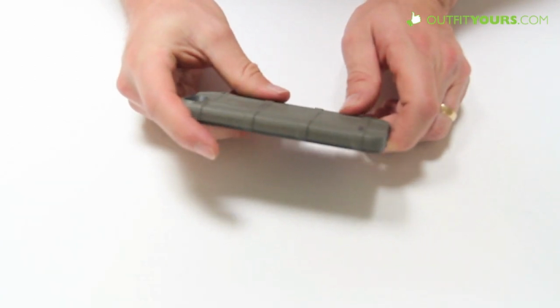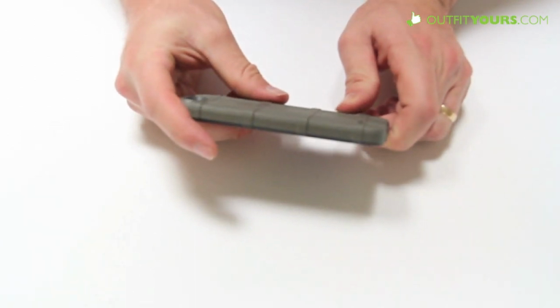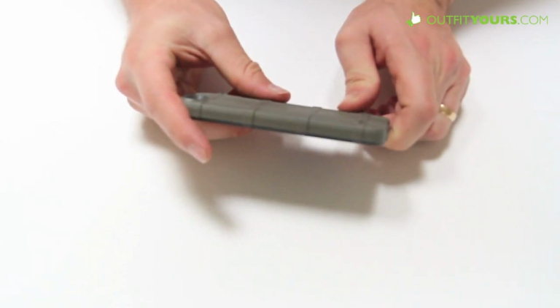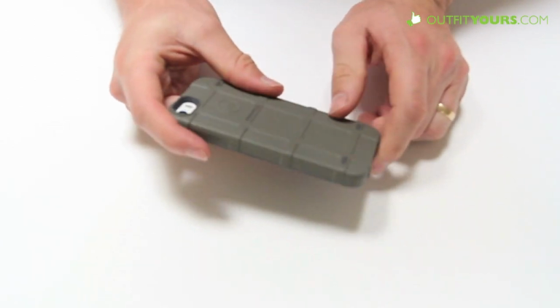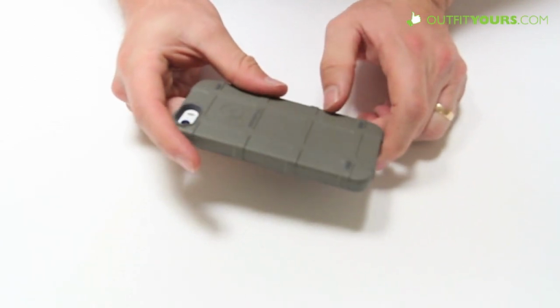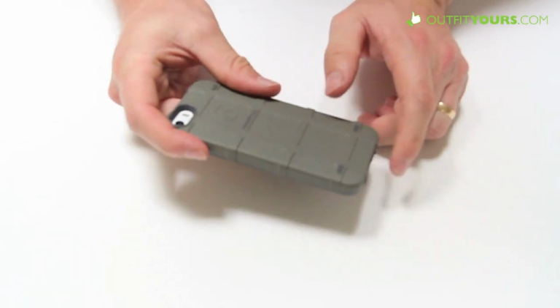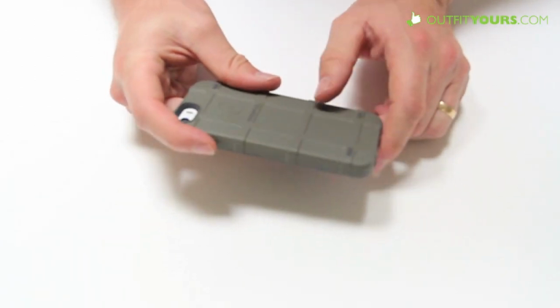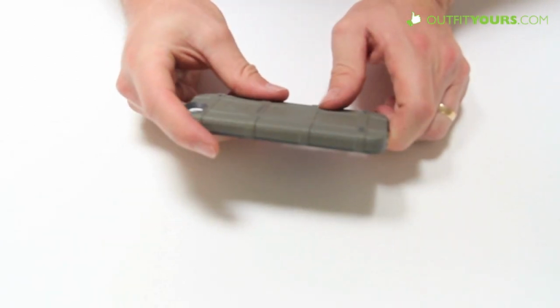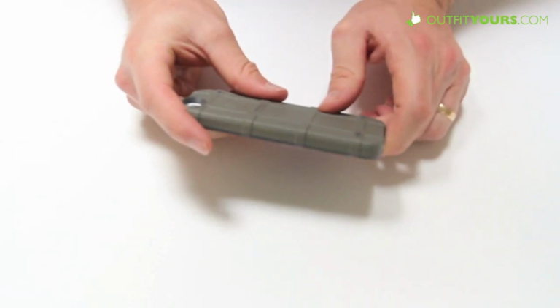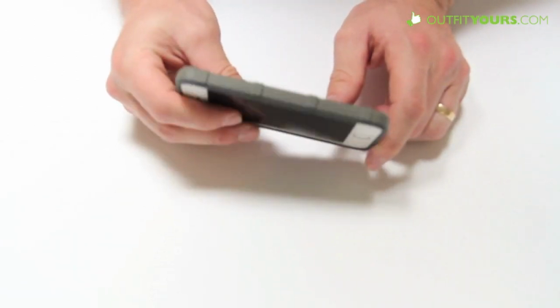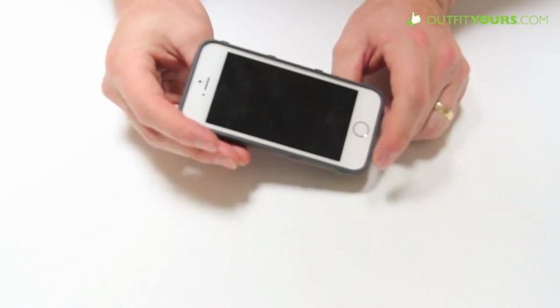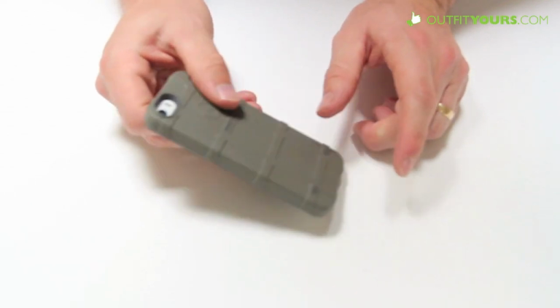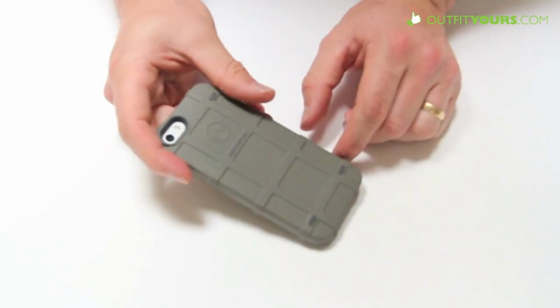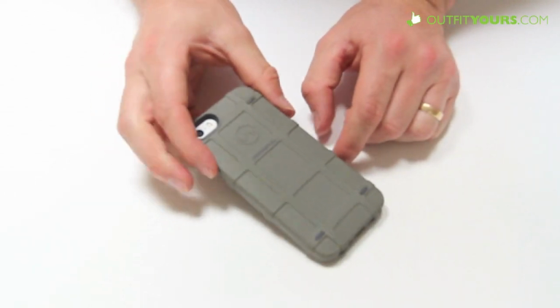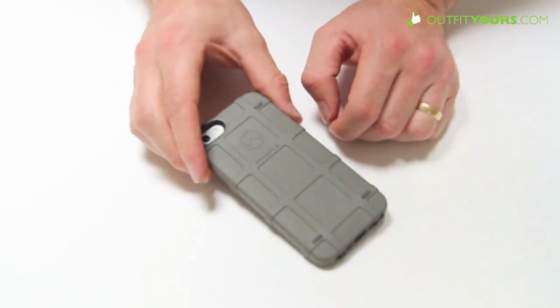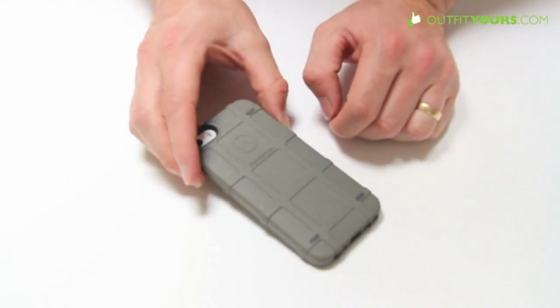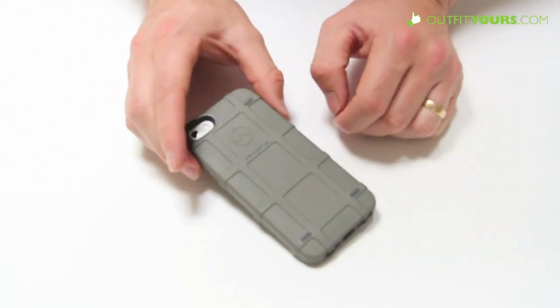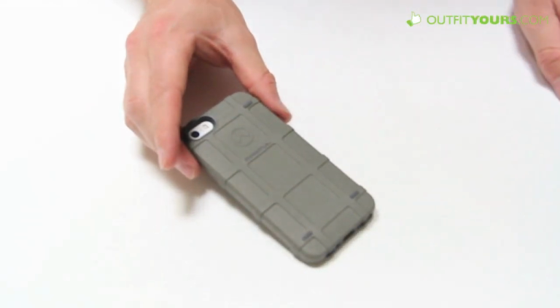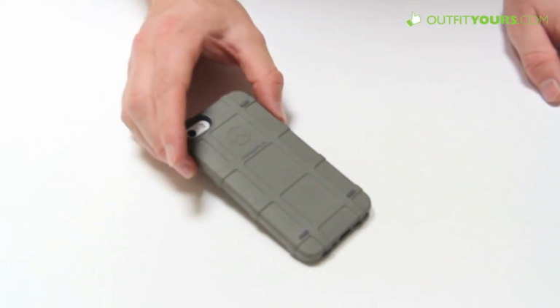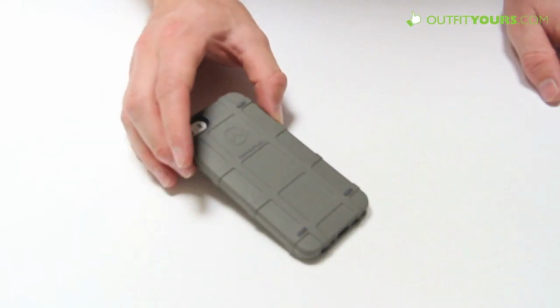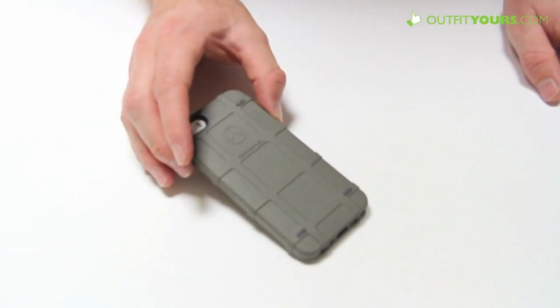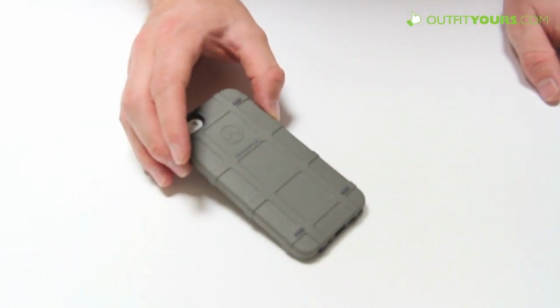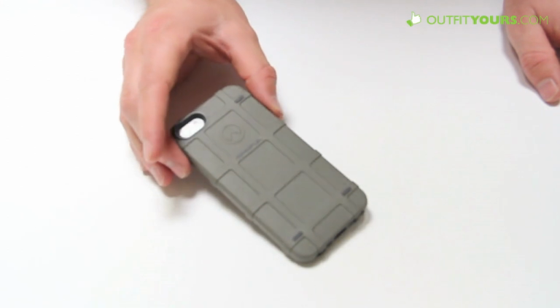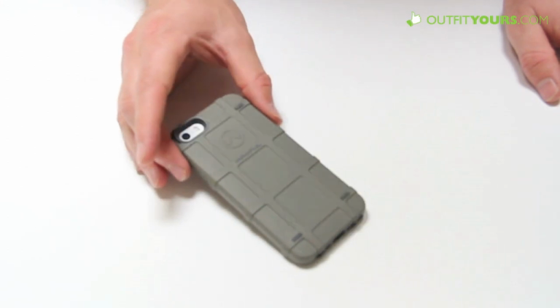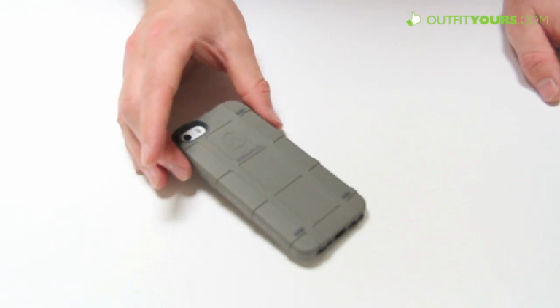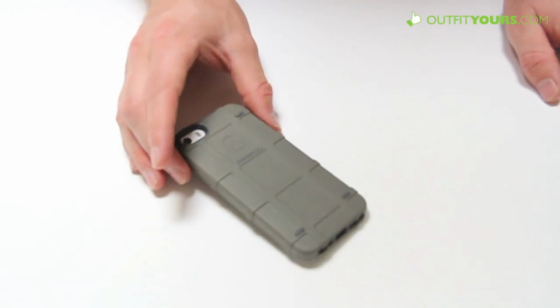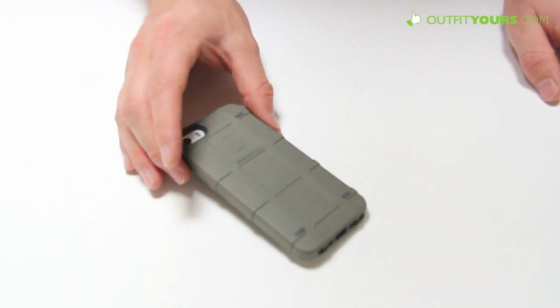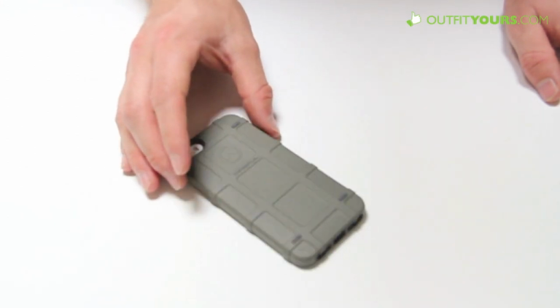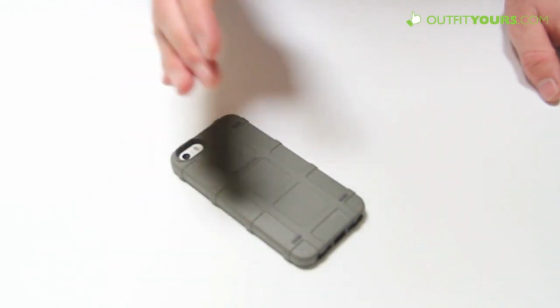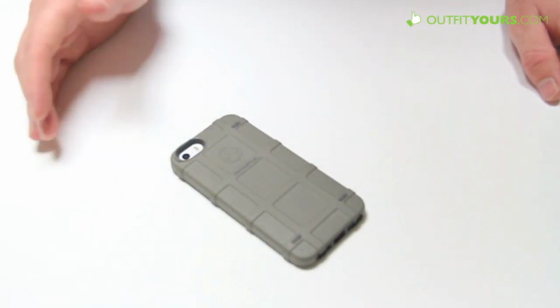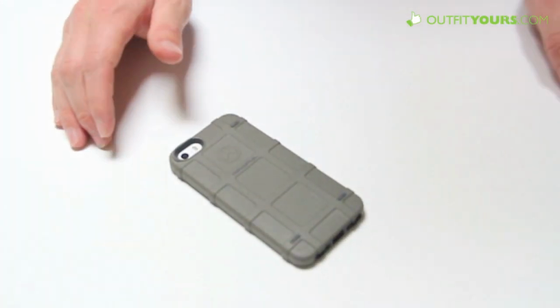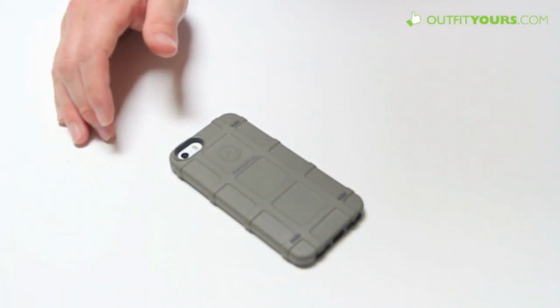We would put this in the slim and protective category, so you may want to check out the other options in that category, but it's a great case at $26.95. It comes in several different colors and they're all available on OutfitYours.com.